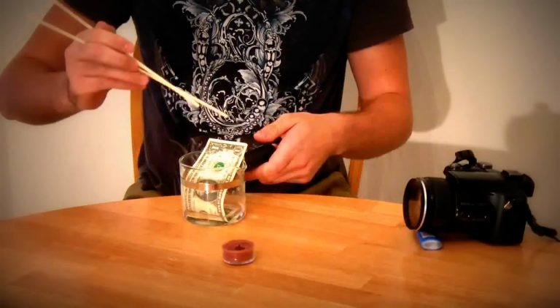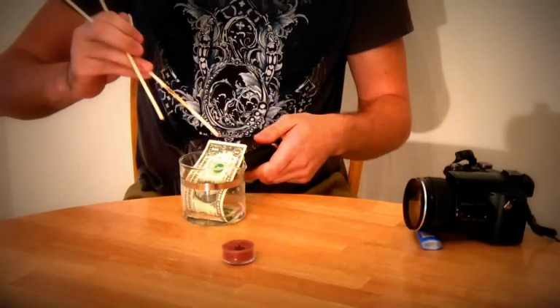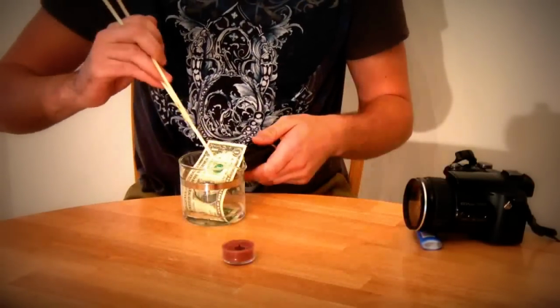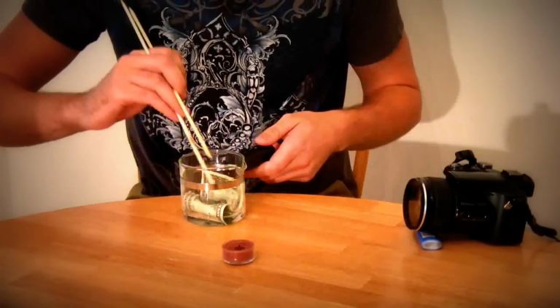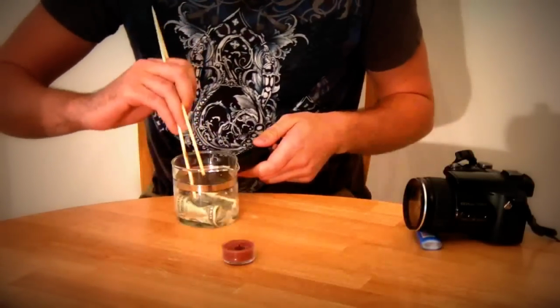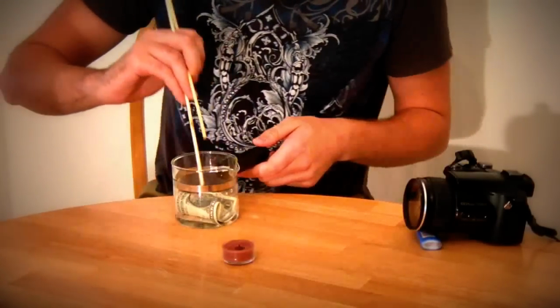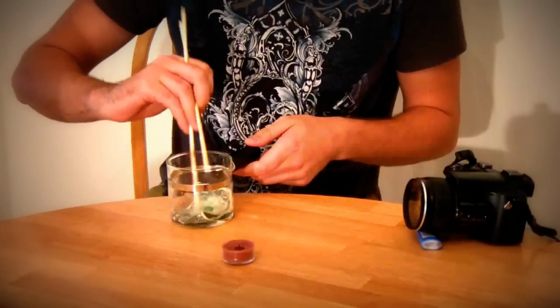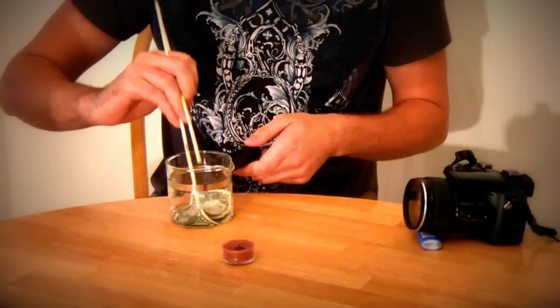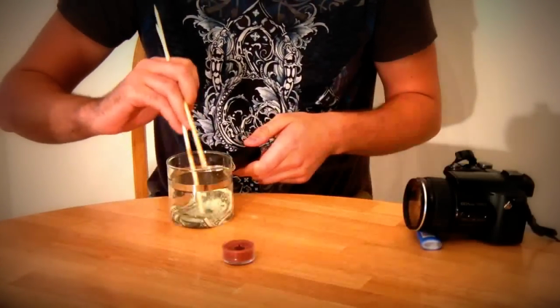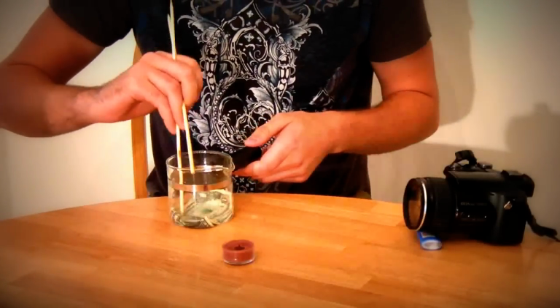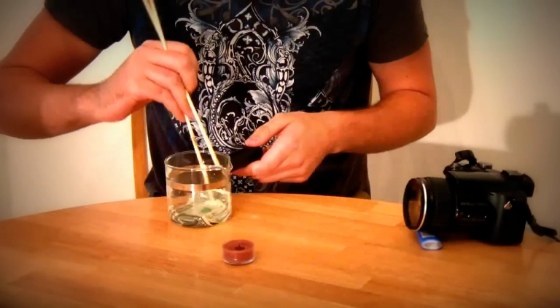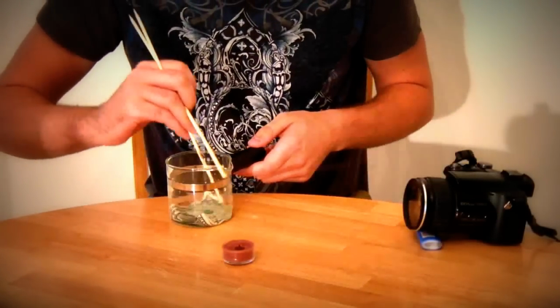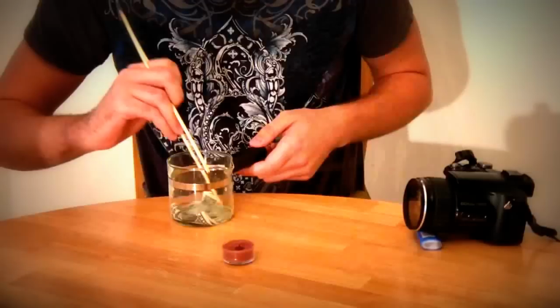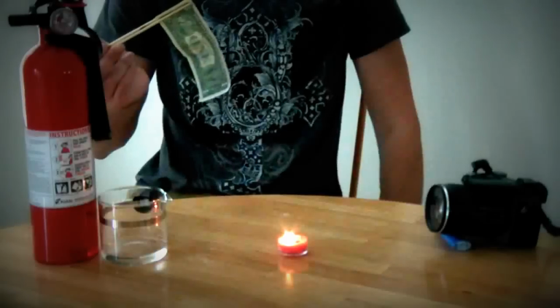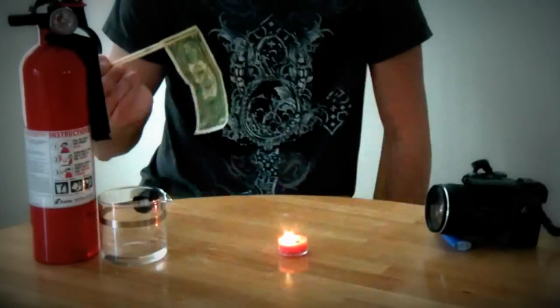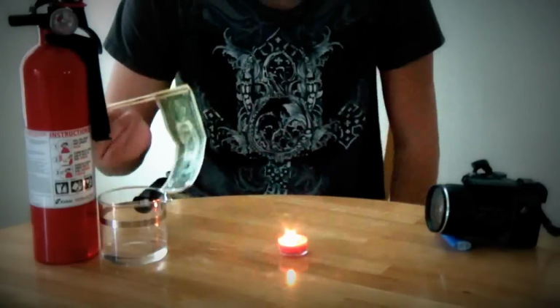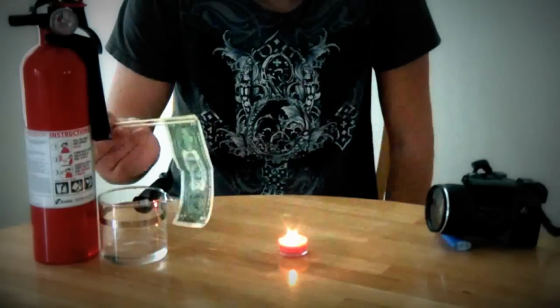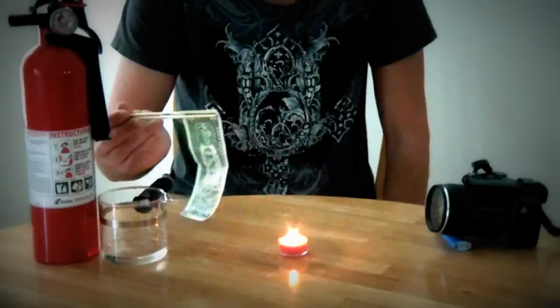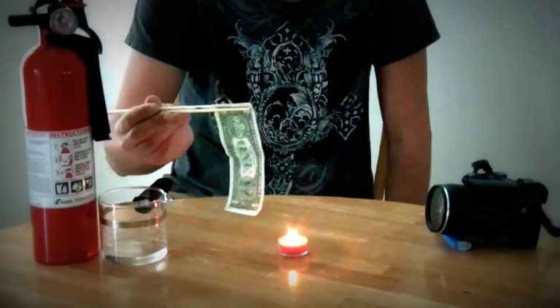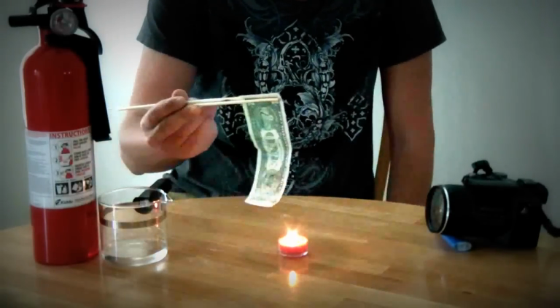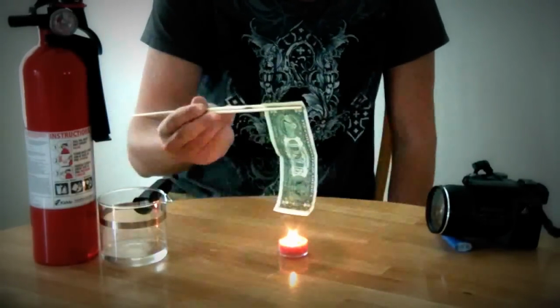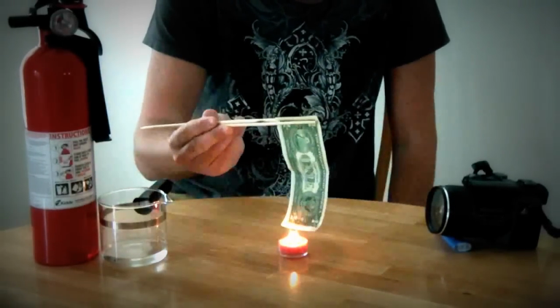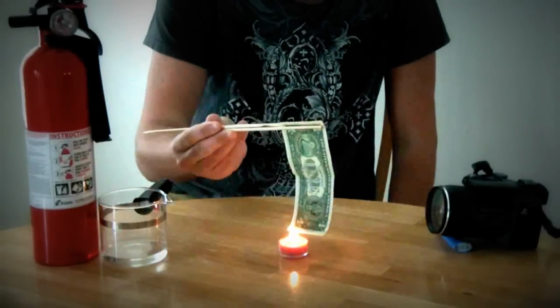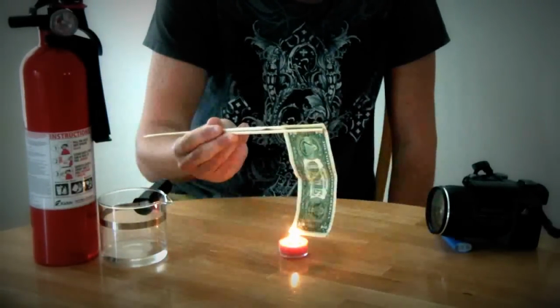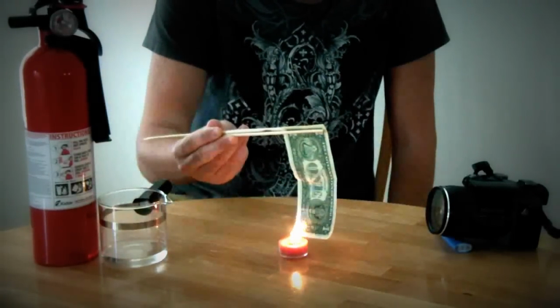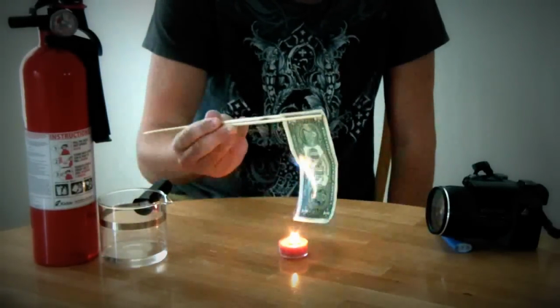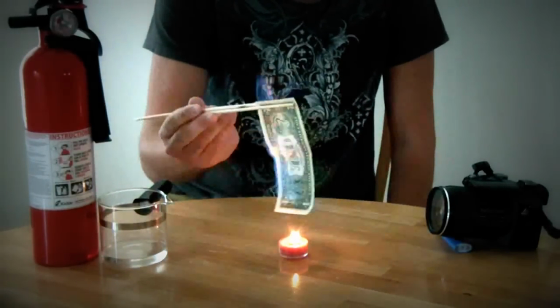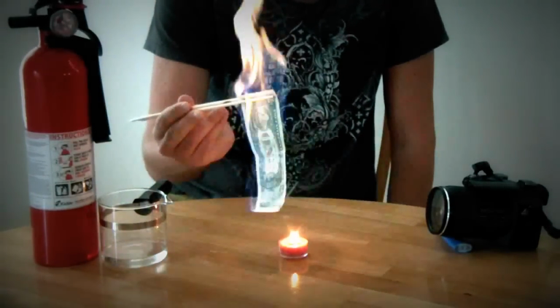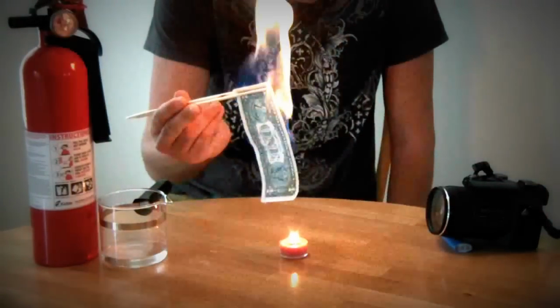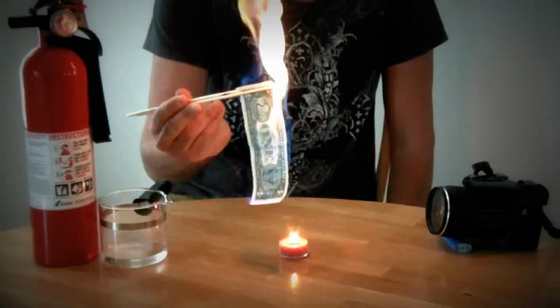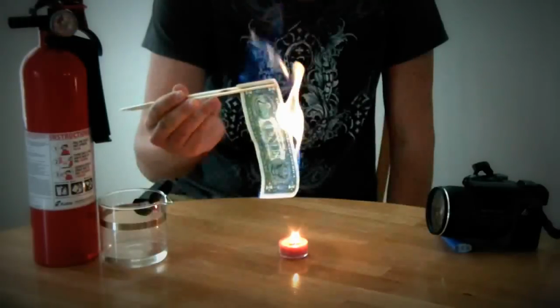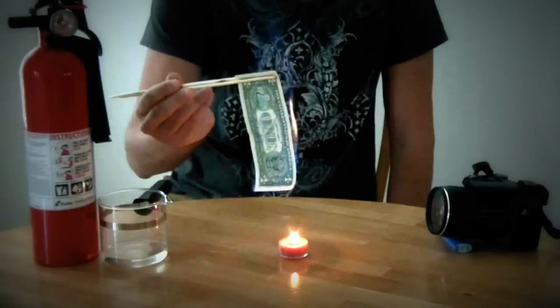I'll put it back in the alcohol with water. Let's turn all the lights off. Let's try this again. Woo!